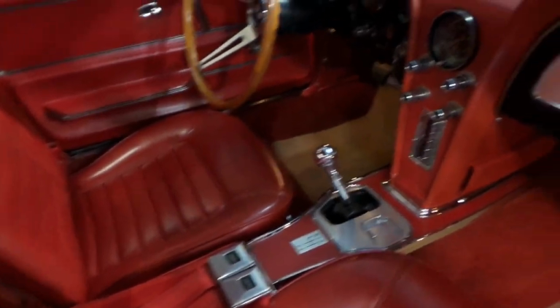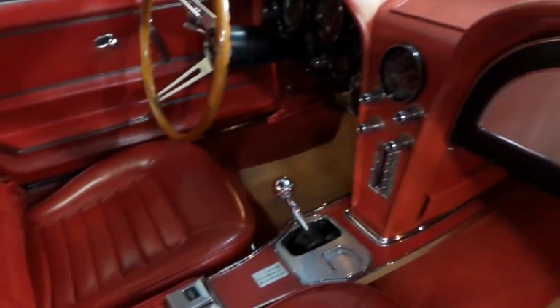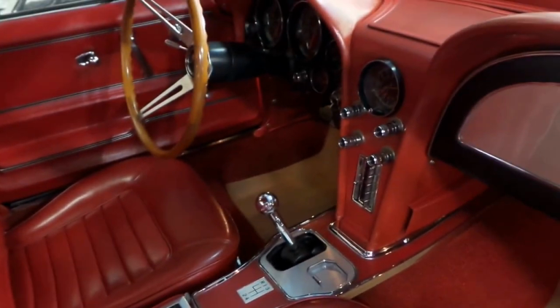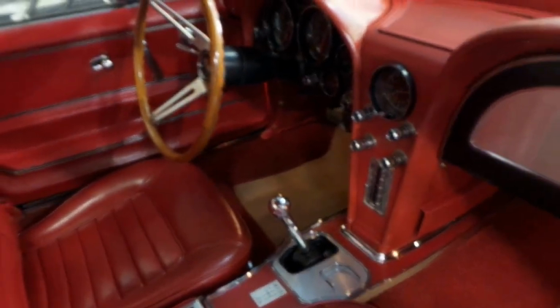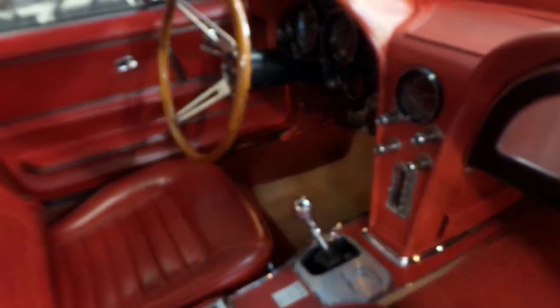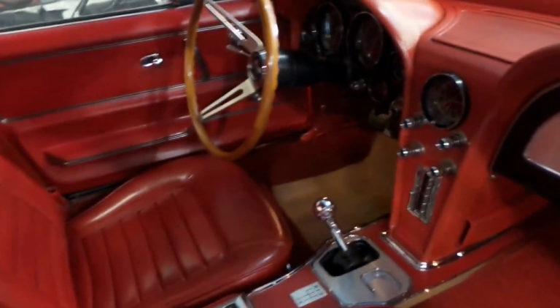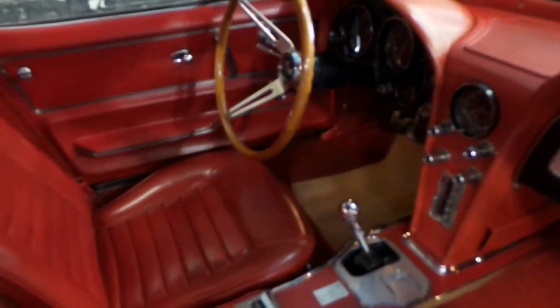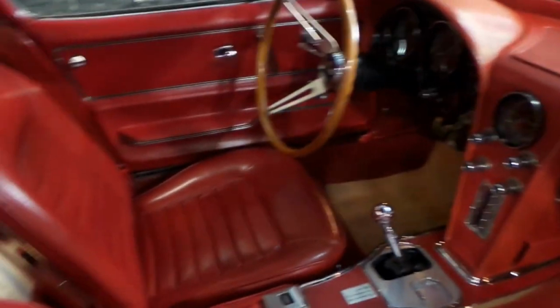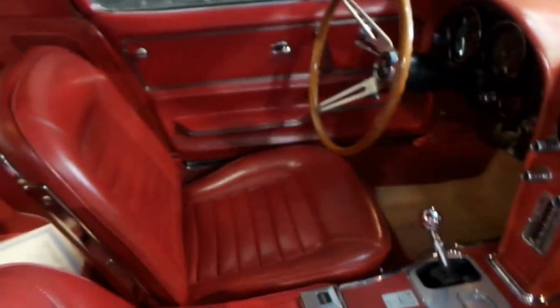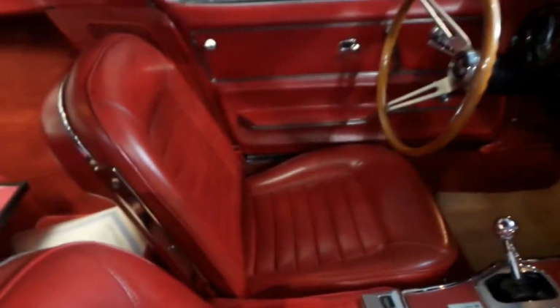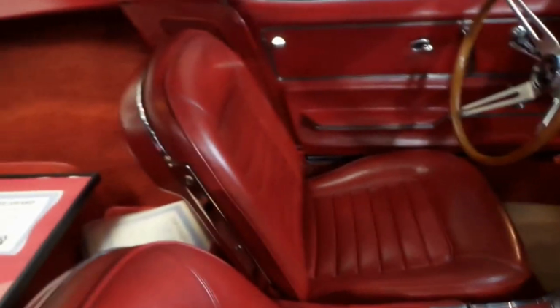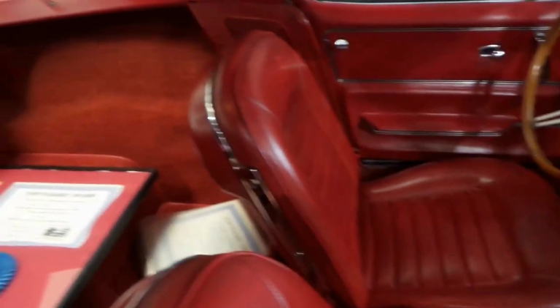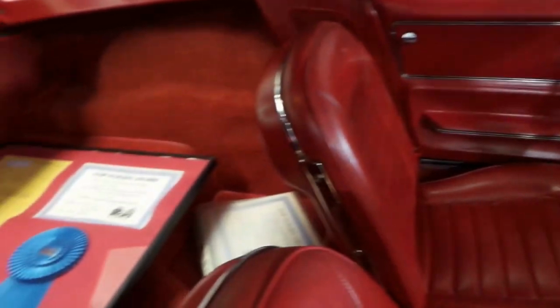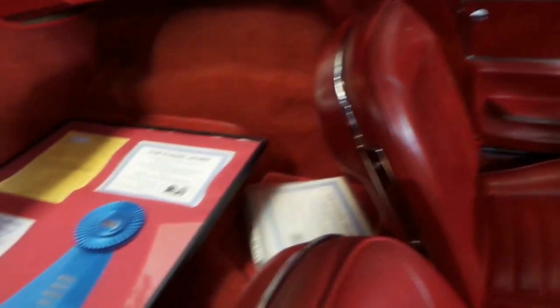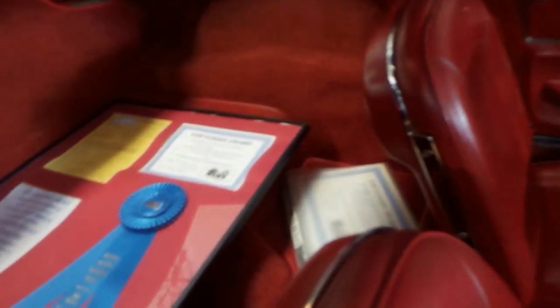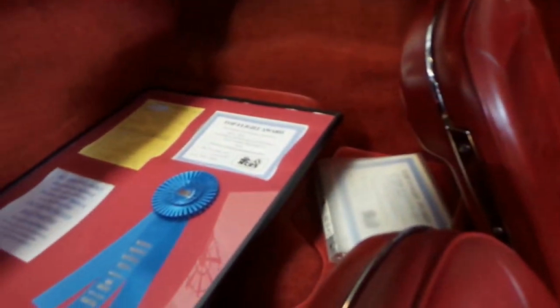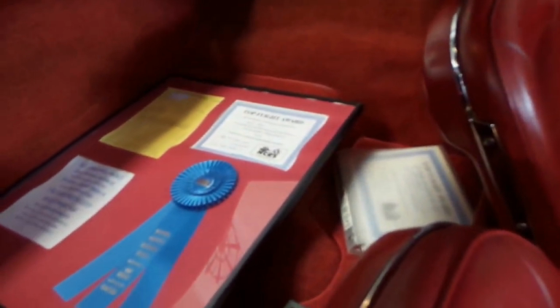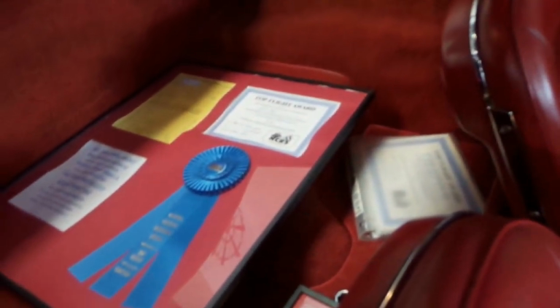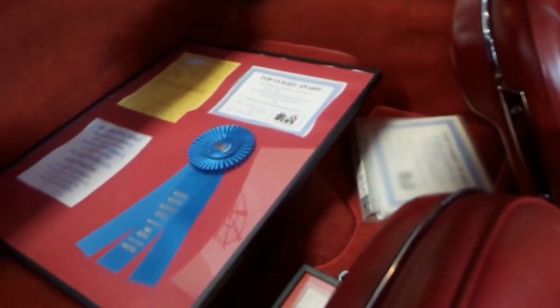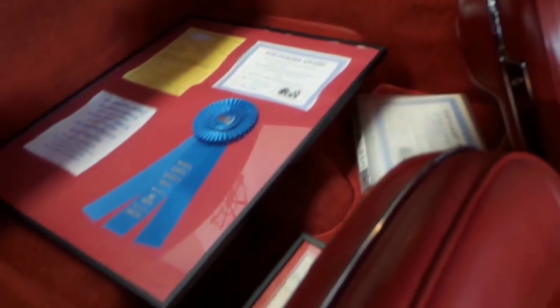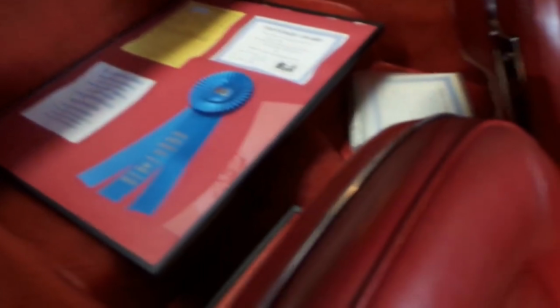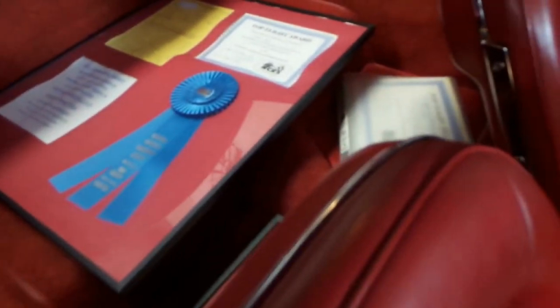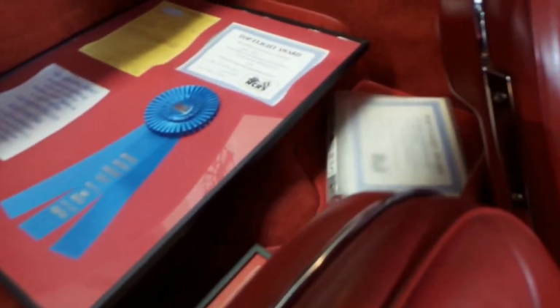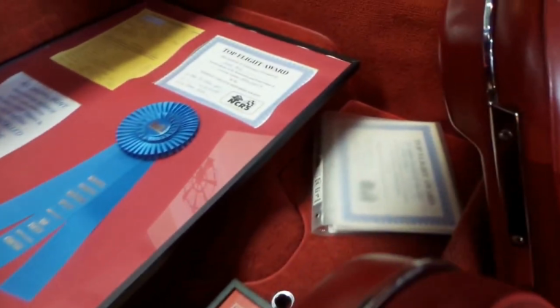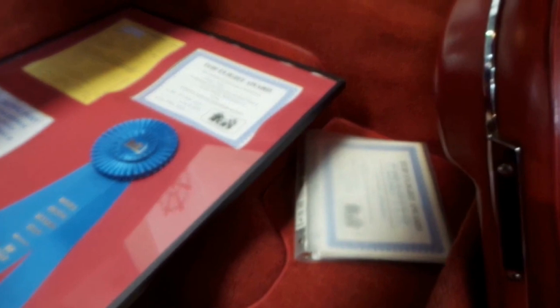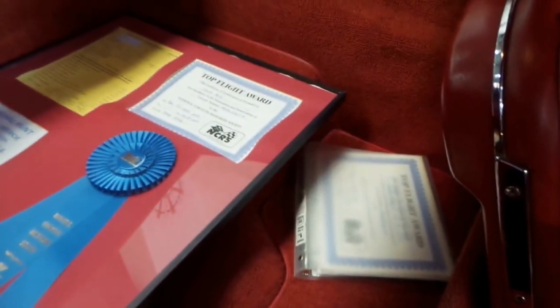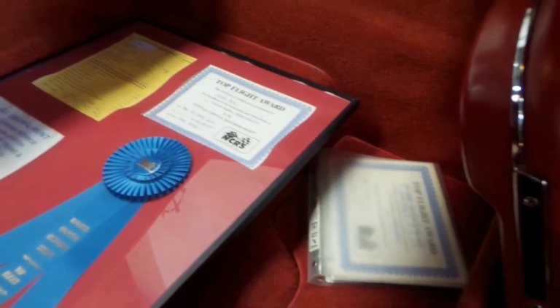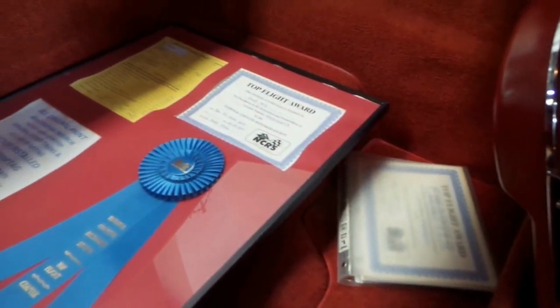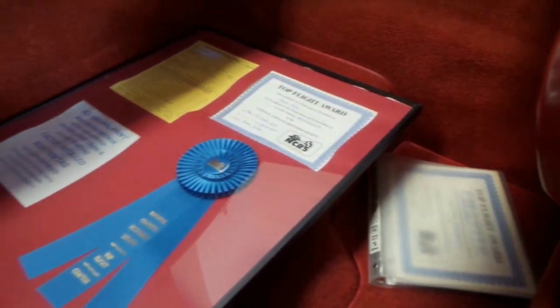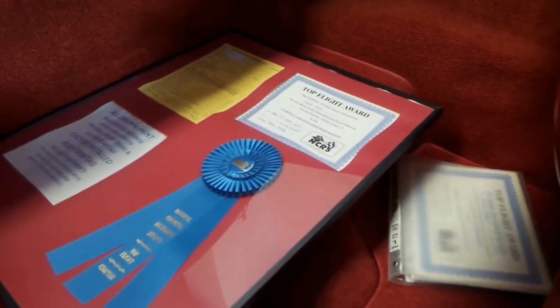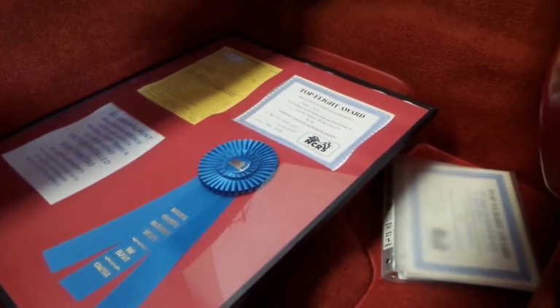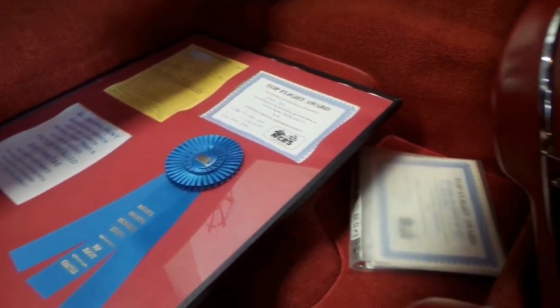This car has all matching numbers, so it's got the original engine in the car and original gearbox. It's won a number of awards.